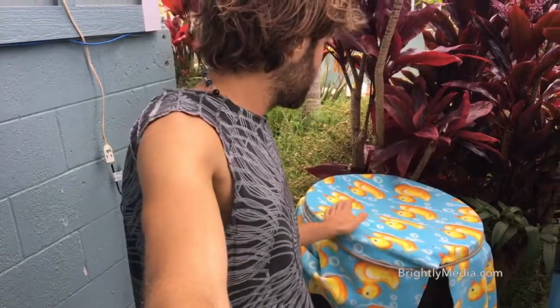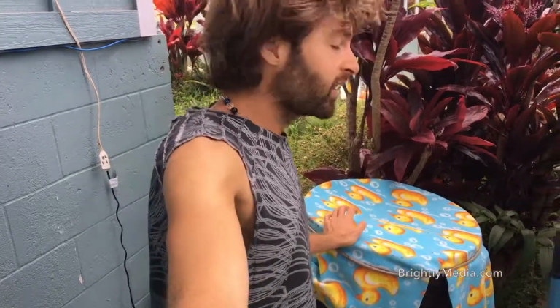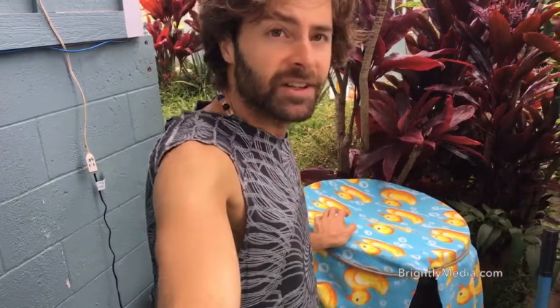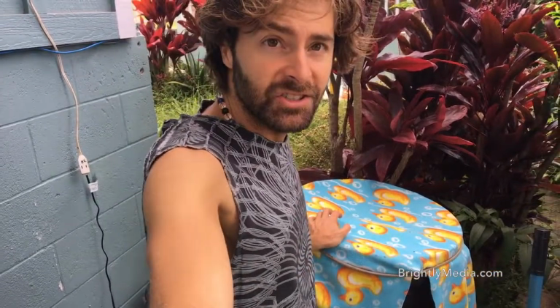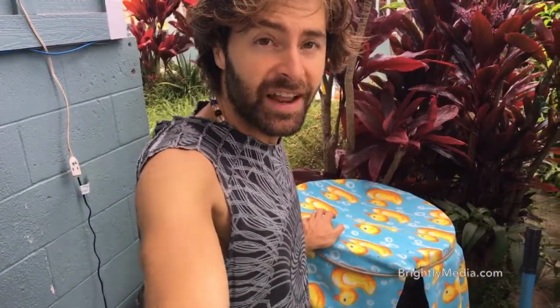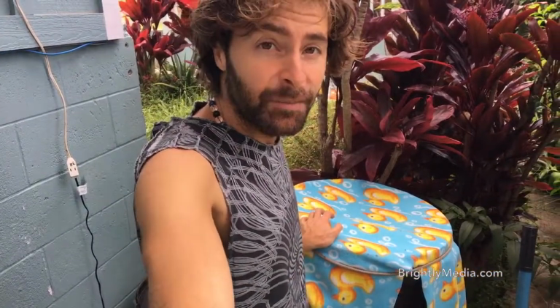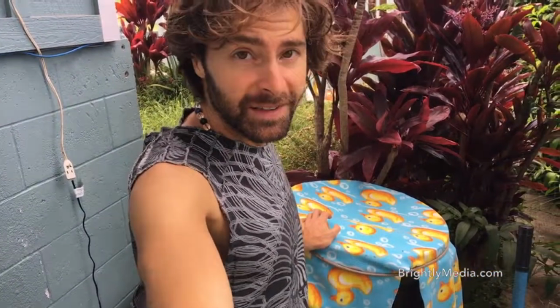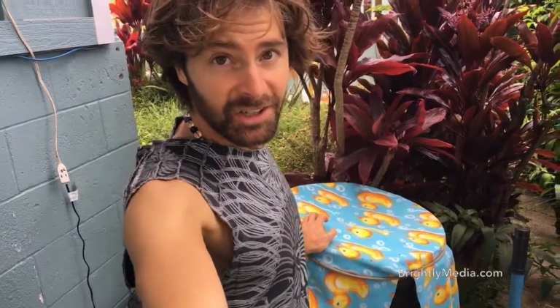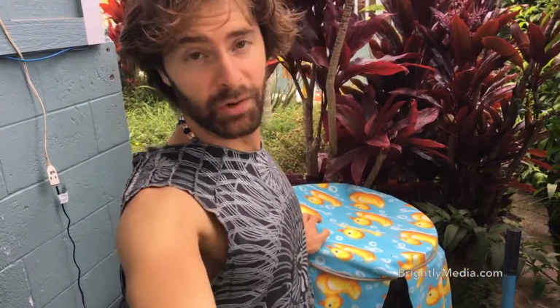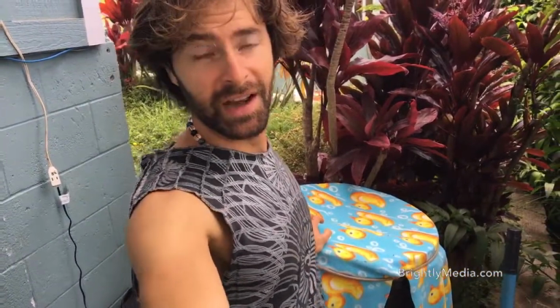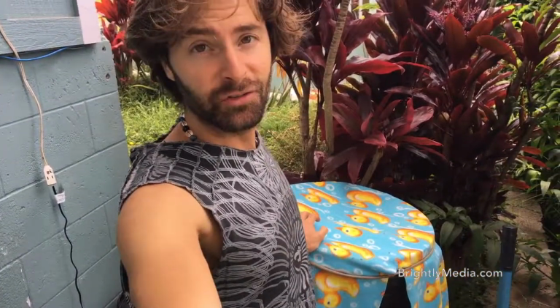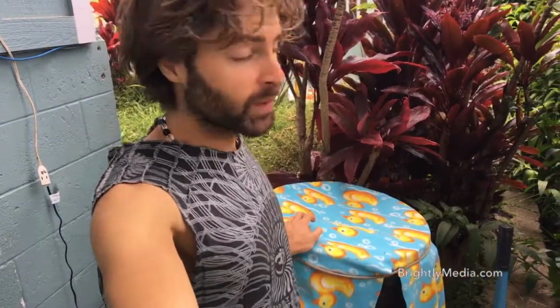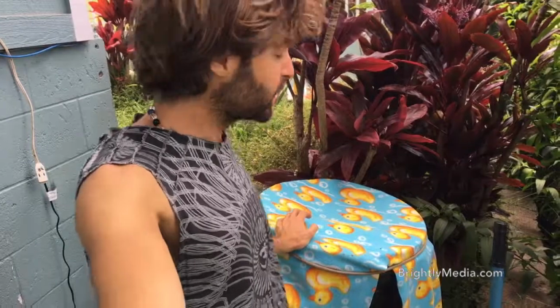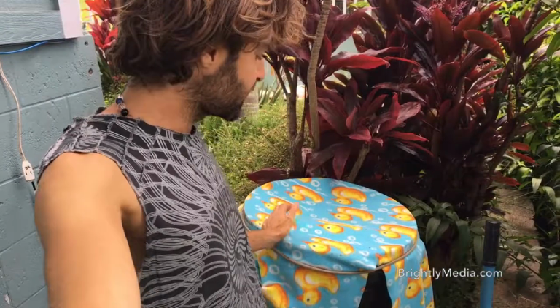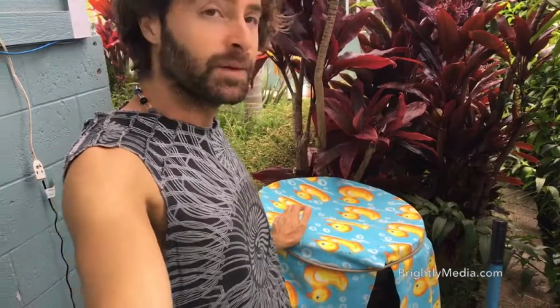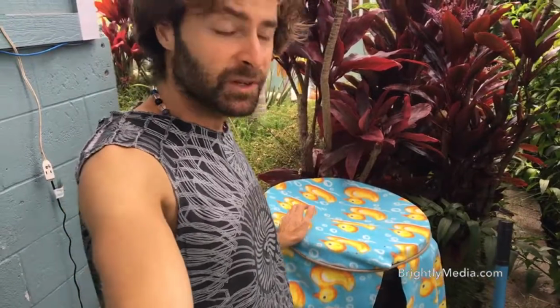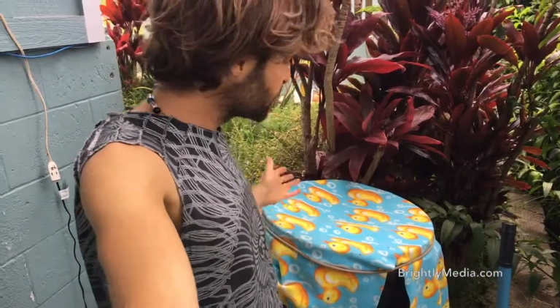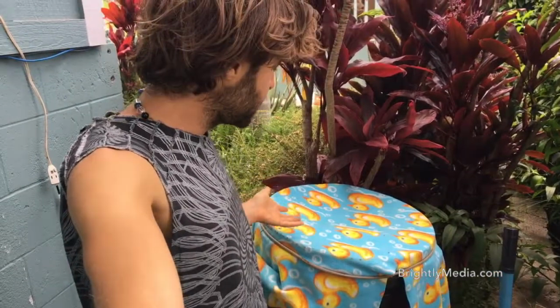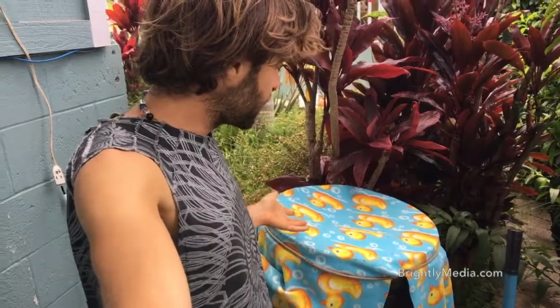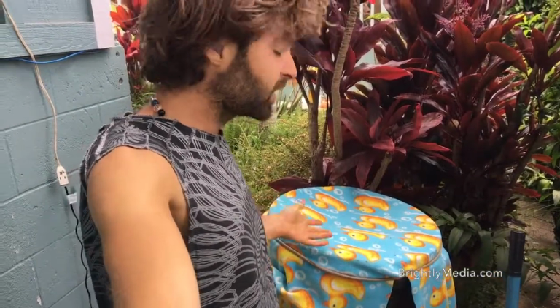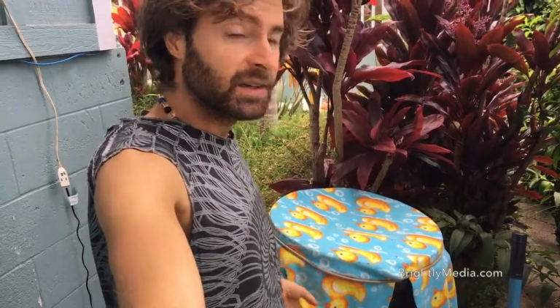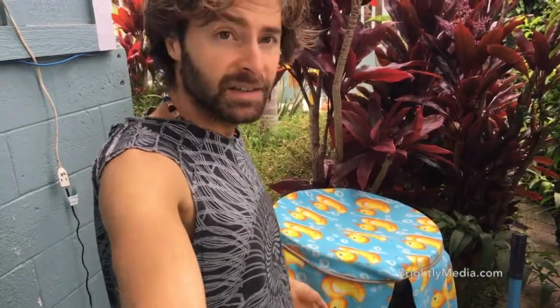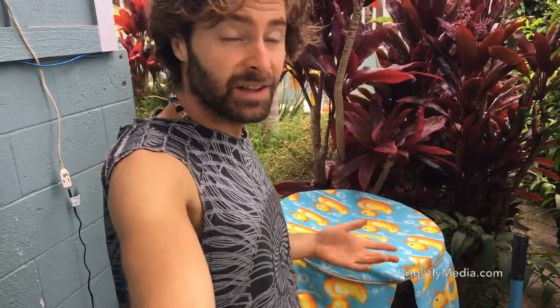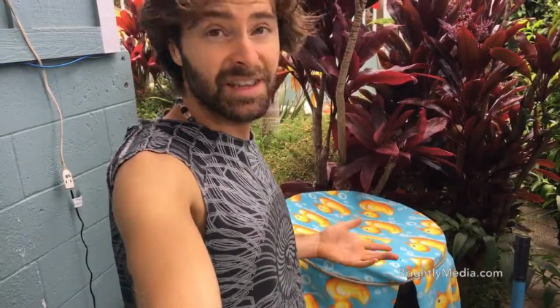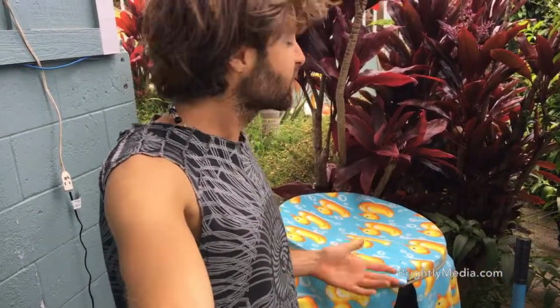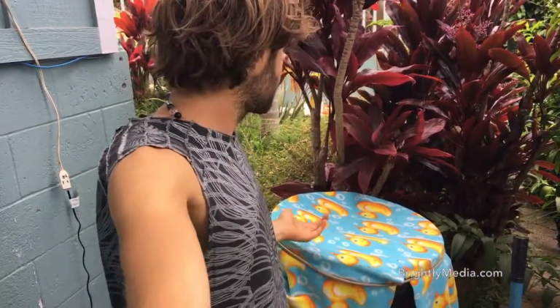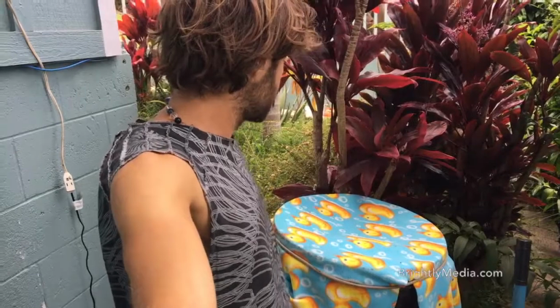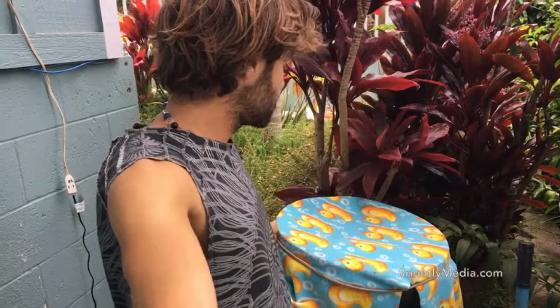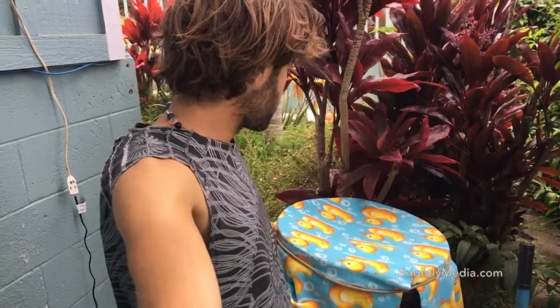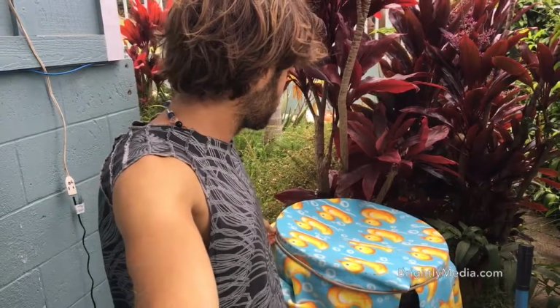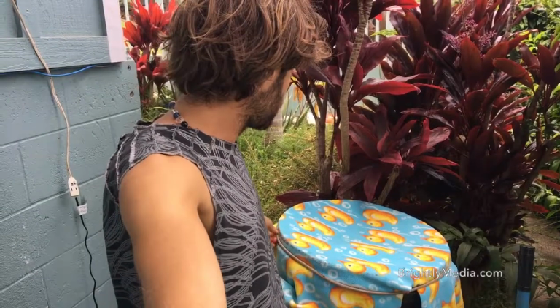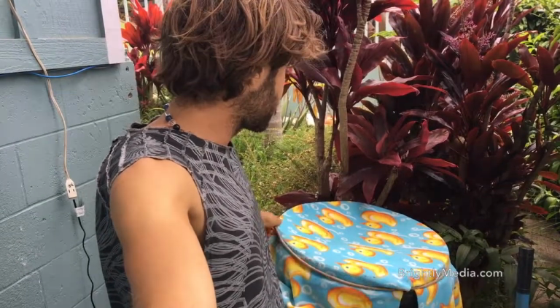It's called Jadam. It's a Korean natural farming method where you take material, put it in a bucket, and let it sit. They don't usually use an air bubbler on it.